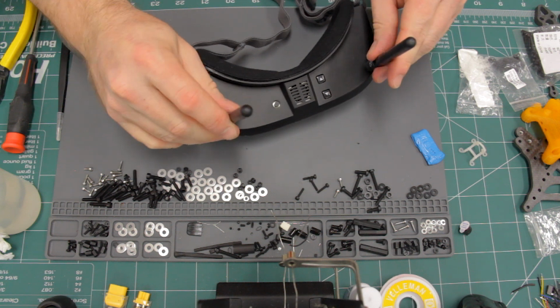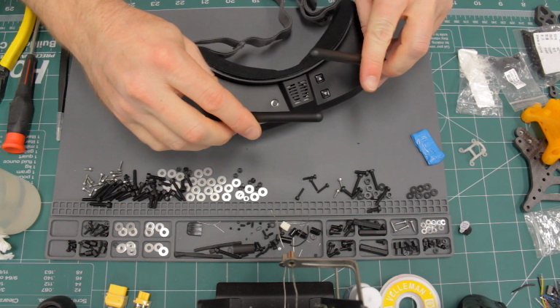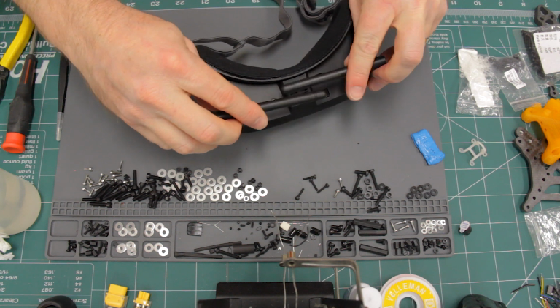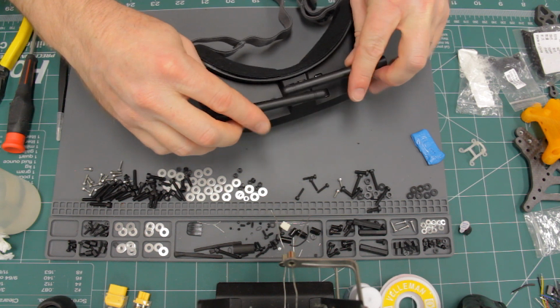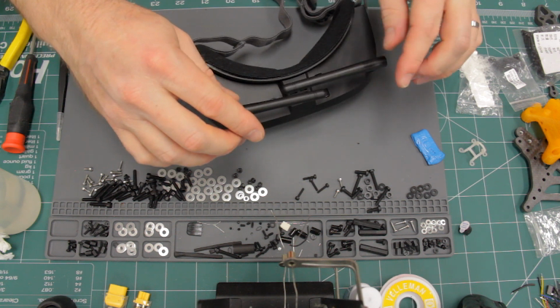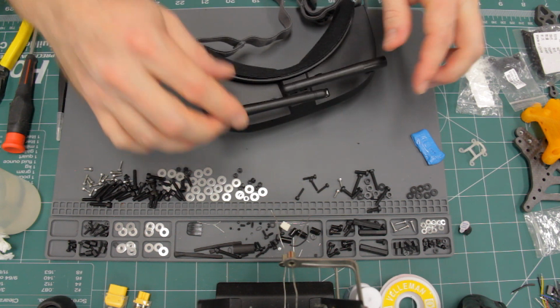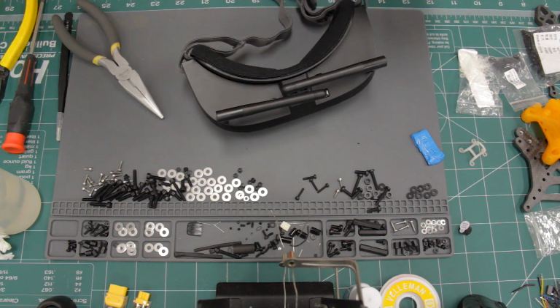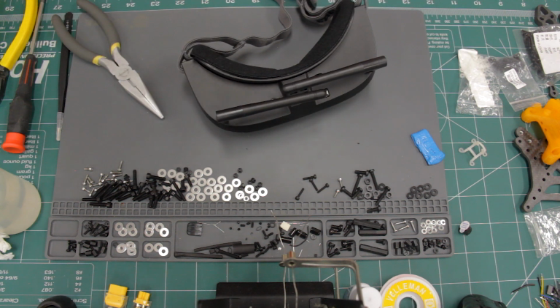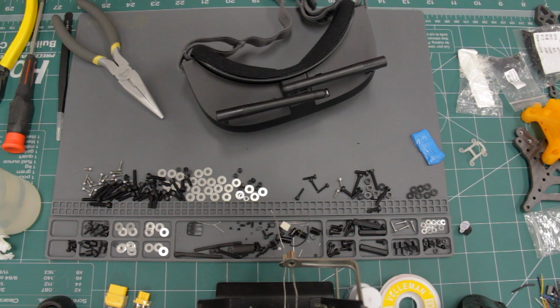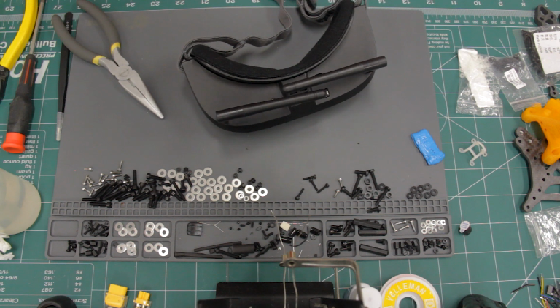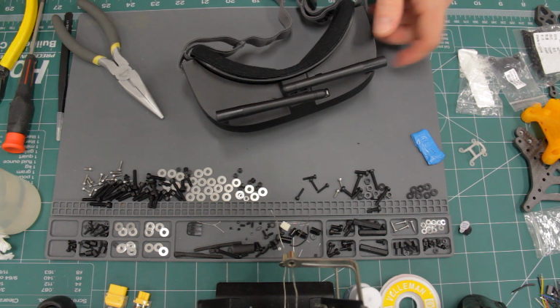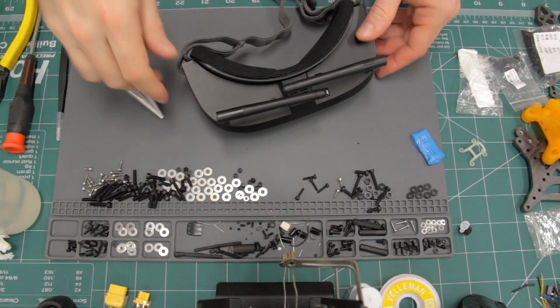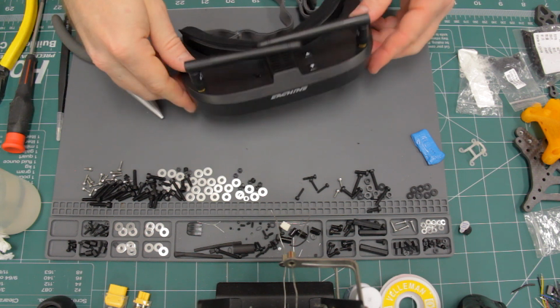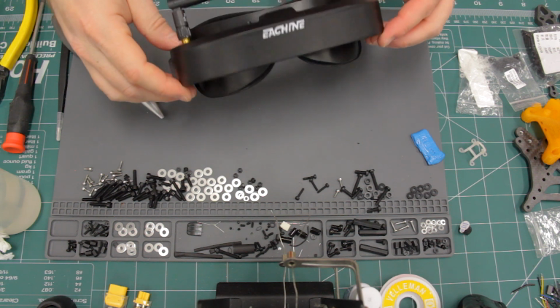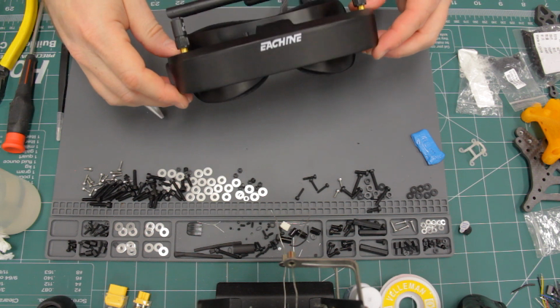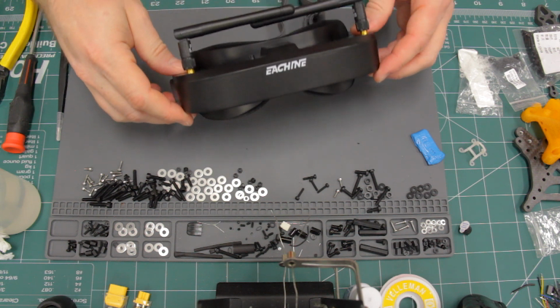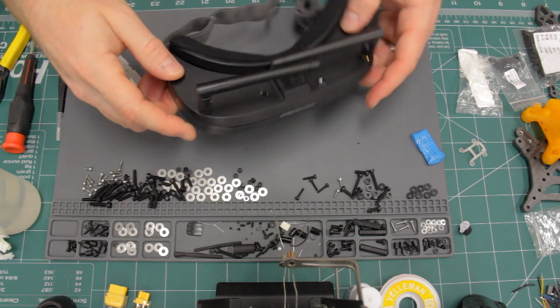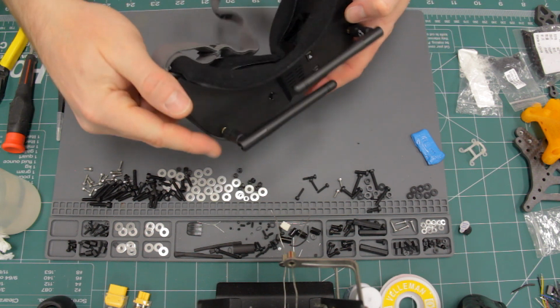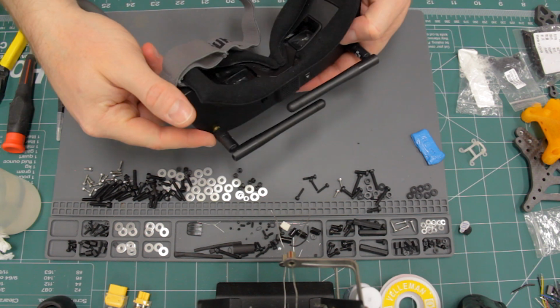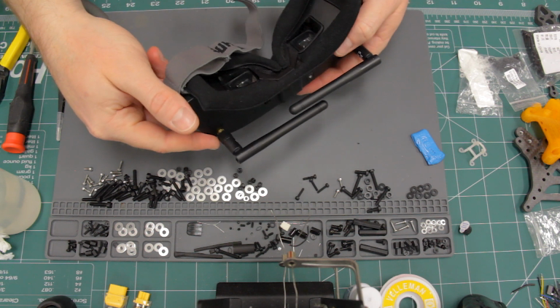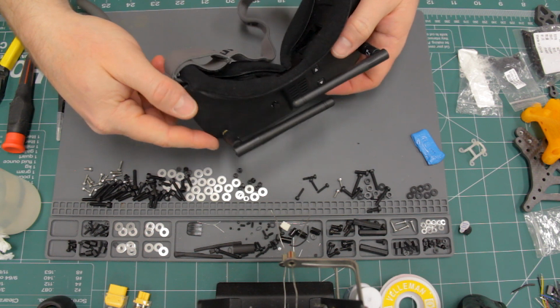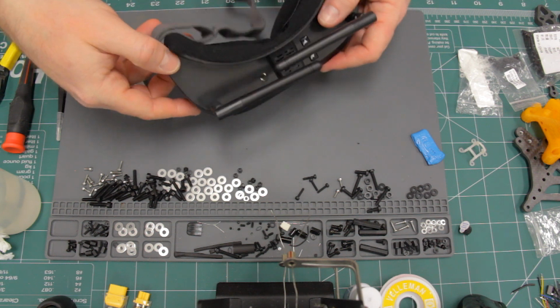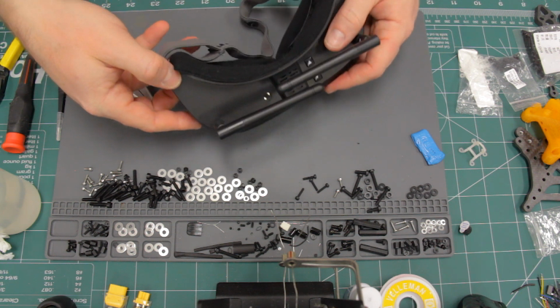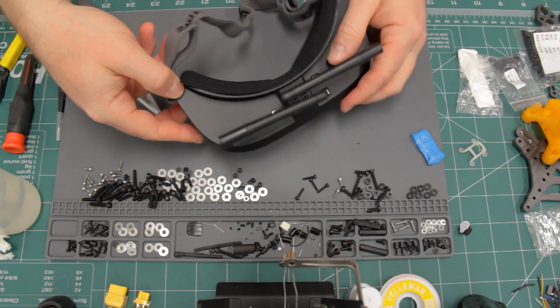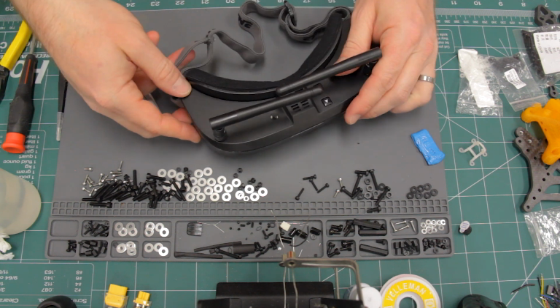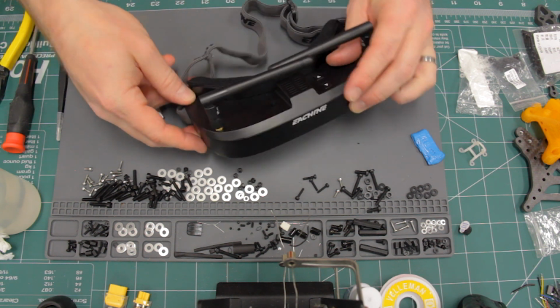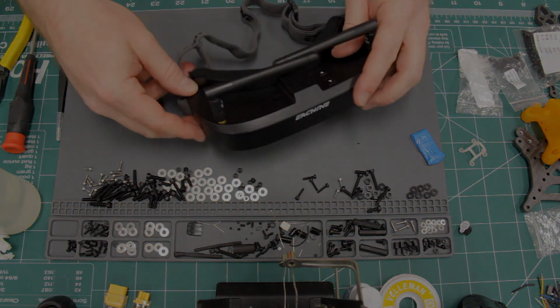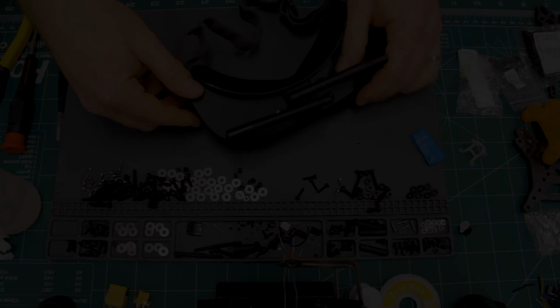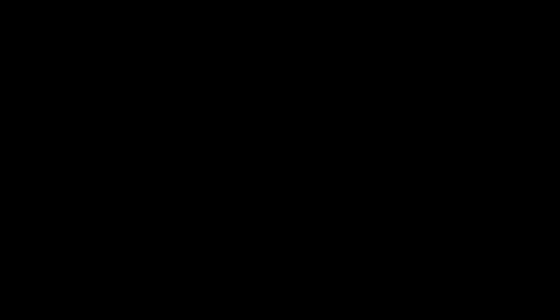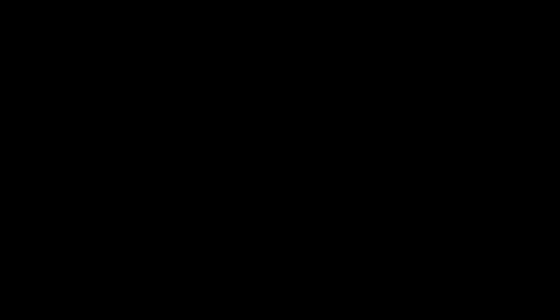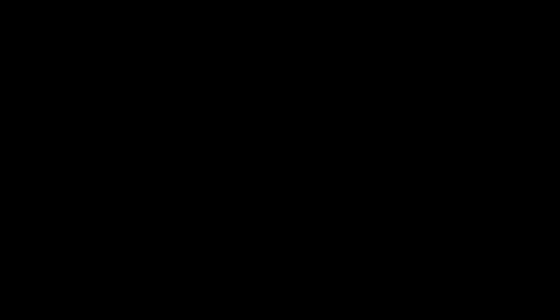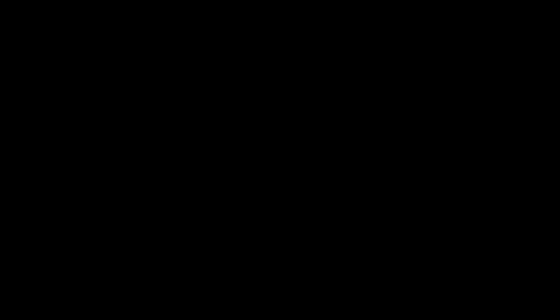And it's done. This totally fixed the warped screen problem I was having with these goggles. Please like and subscribe if this was helpful. Thanks for watching.